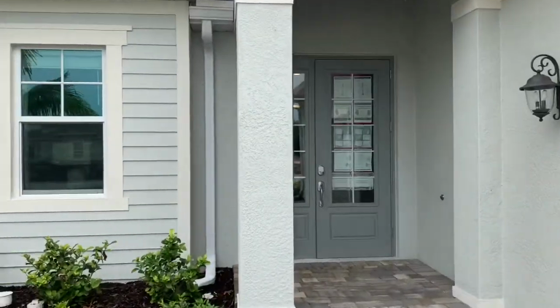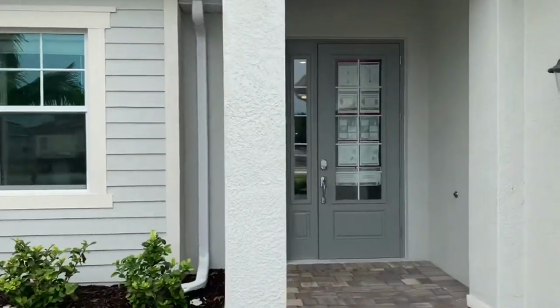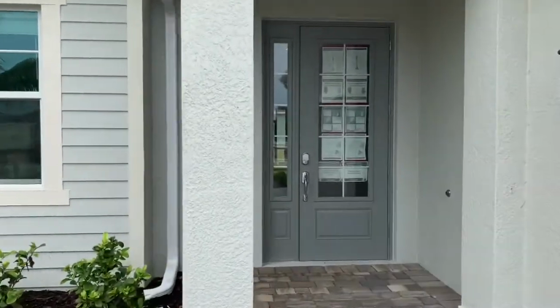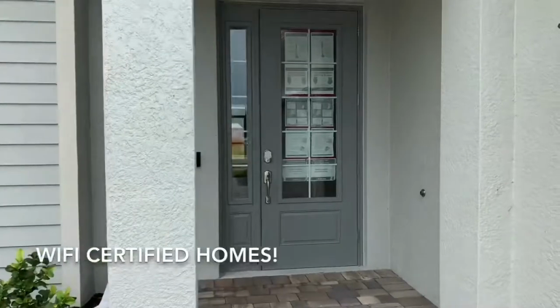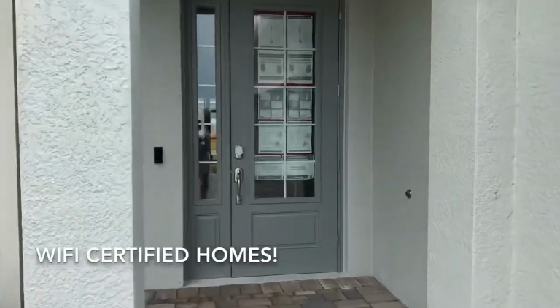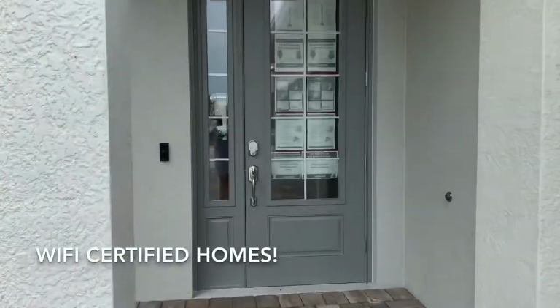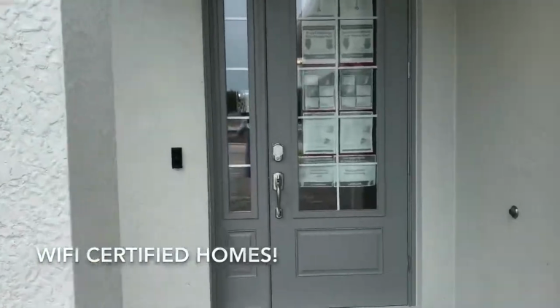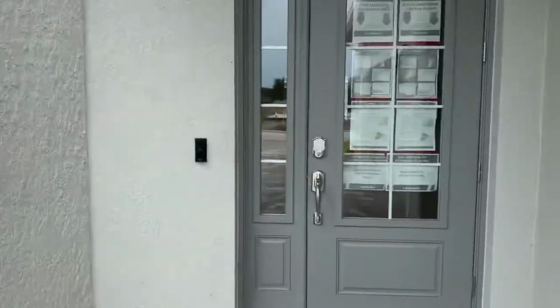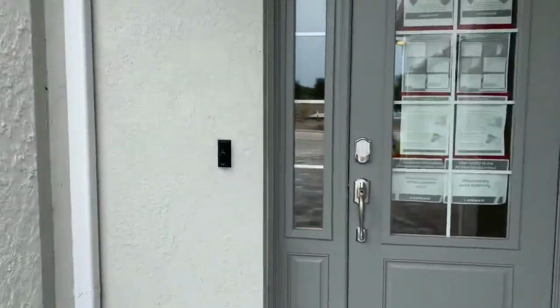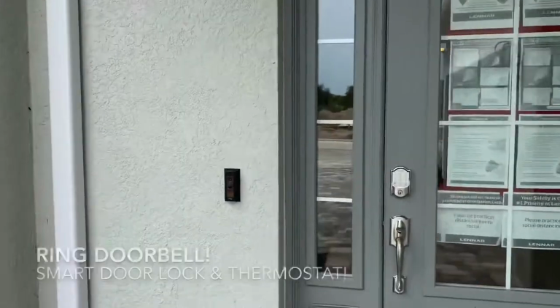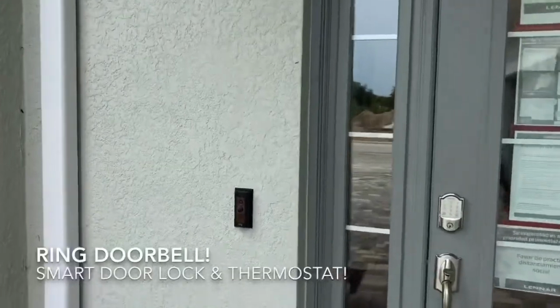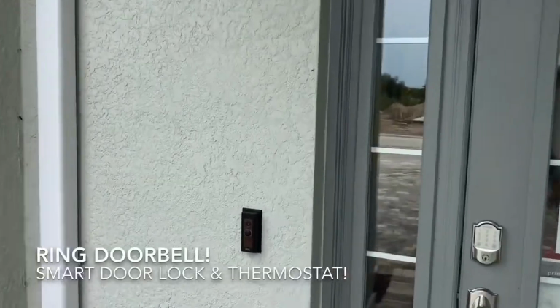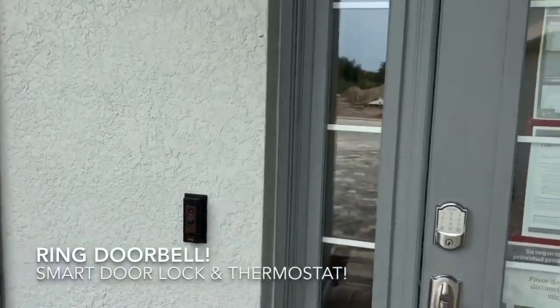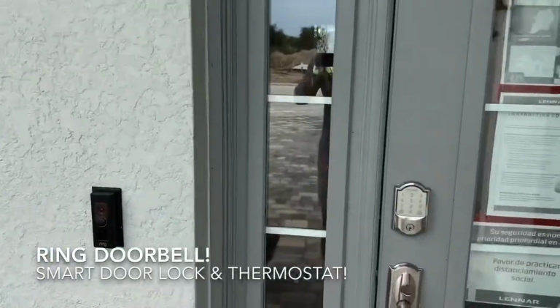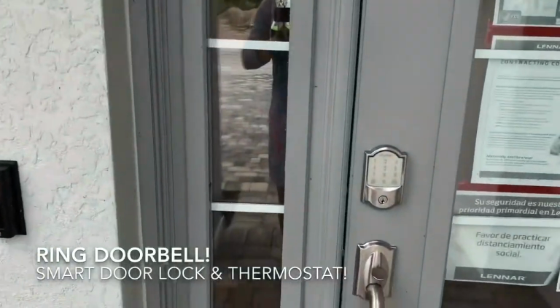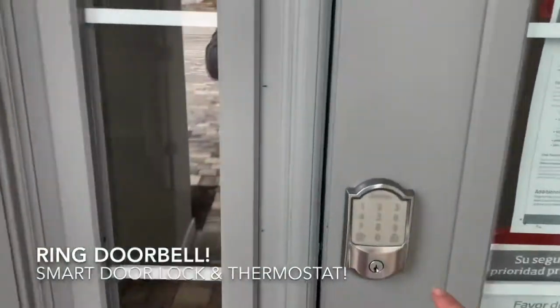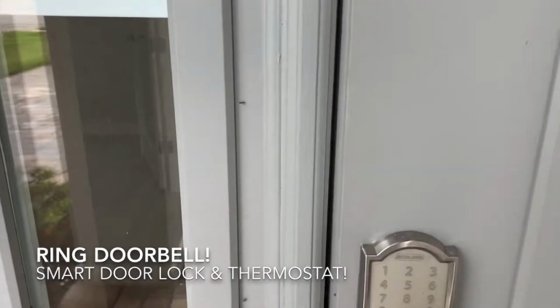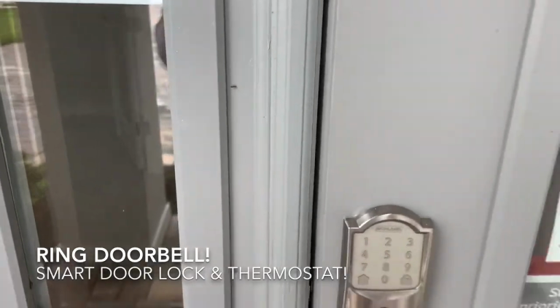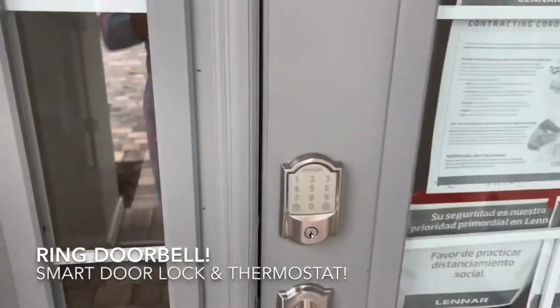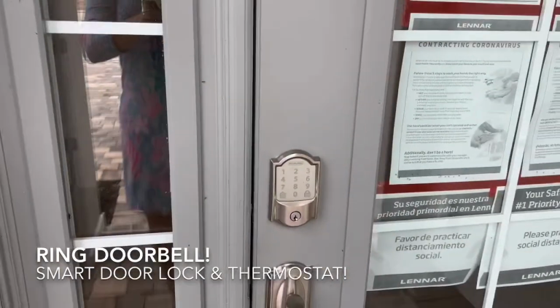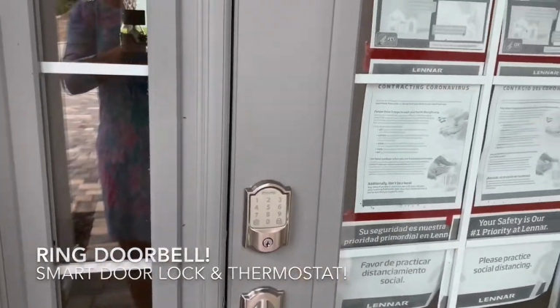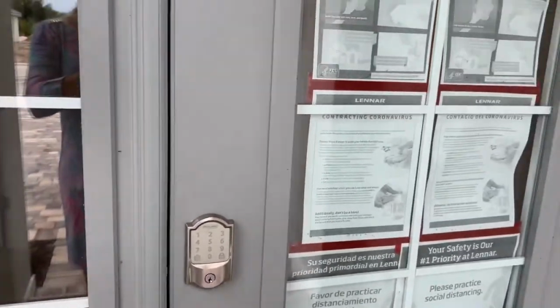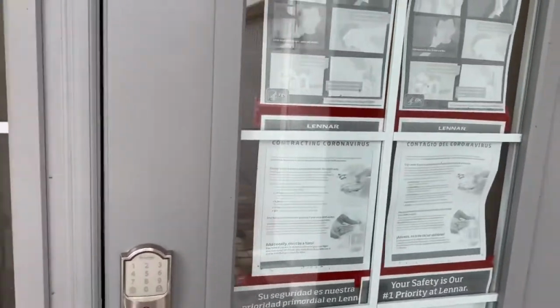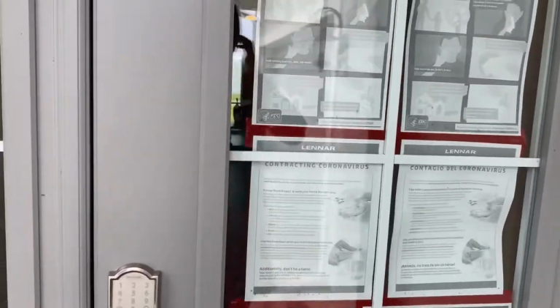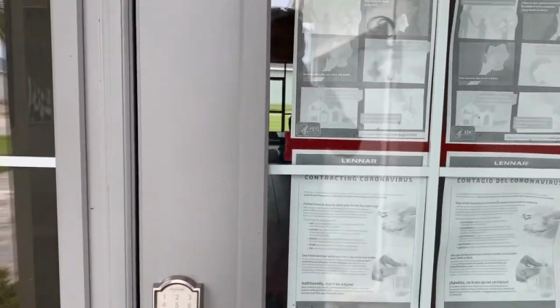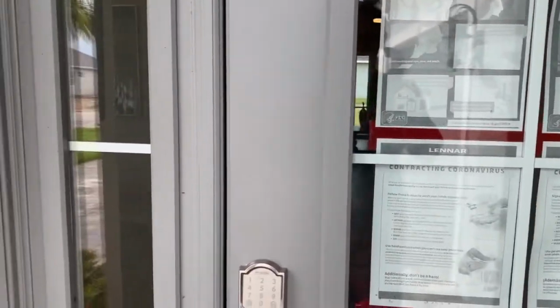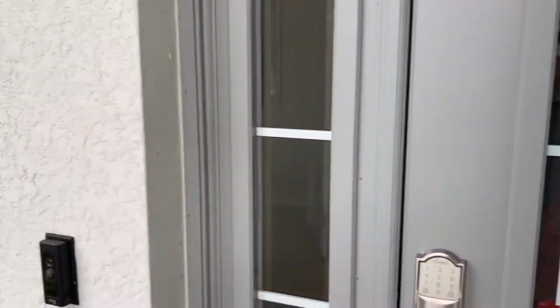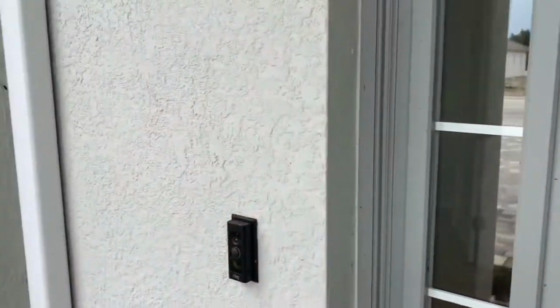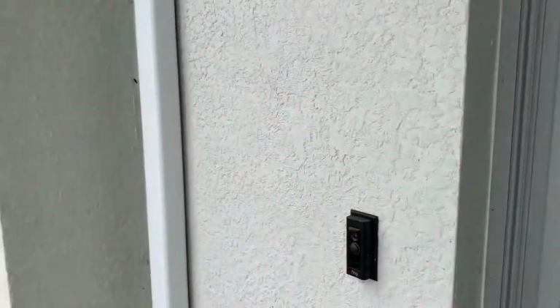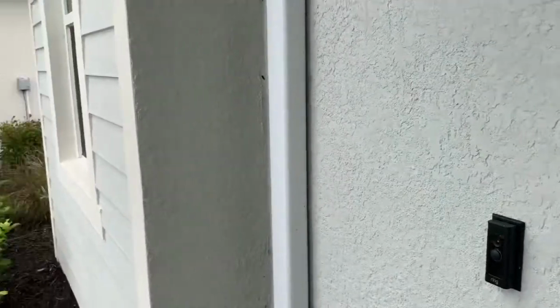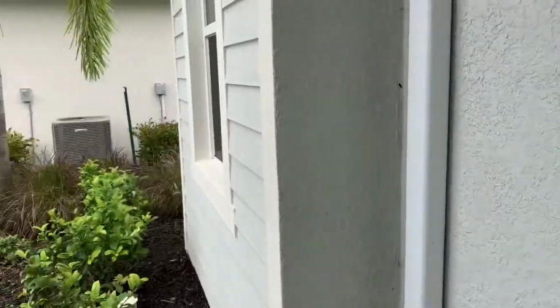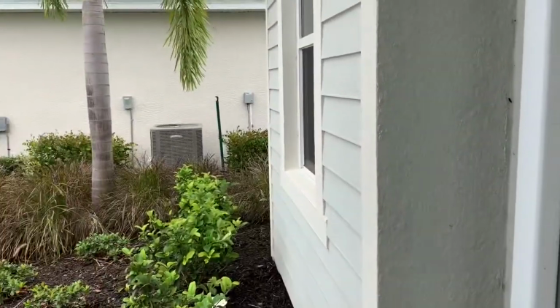They're also Wi-Fi certified, so they come with the Ring doorbells, the smart door locks, the smart thermostats, and your smart garage door openers — all of which can be operated with your phone.